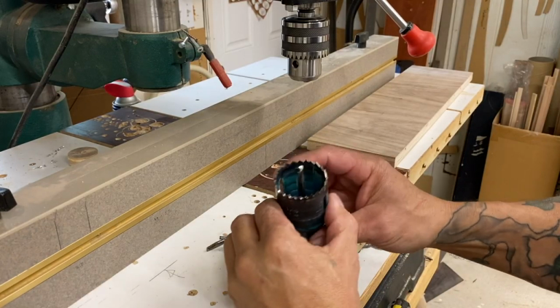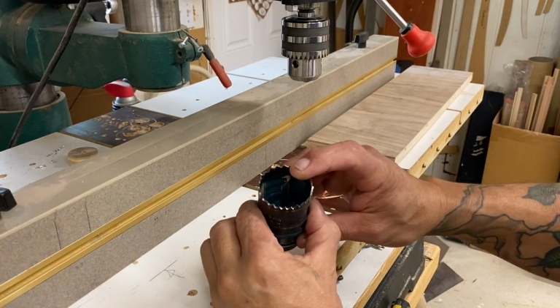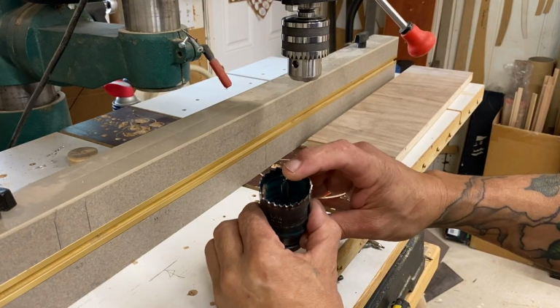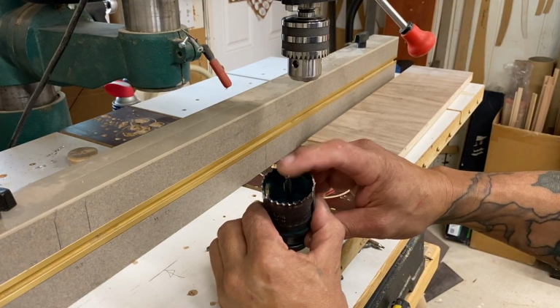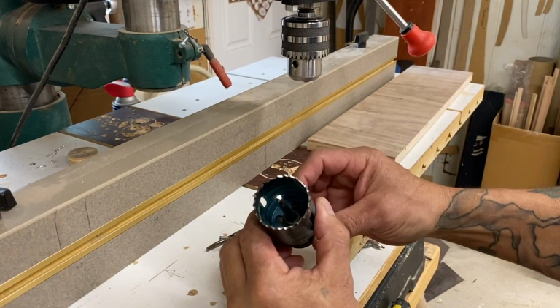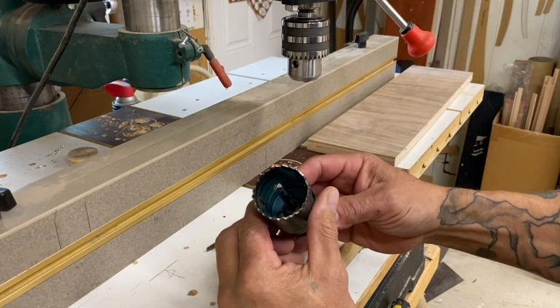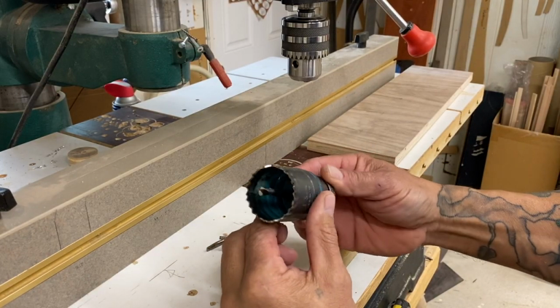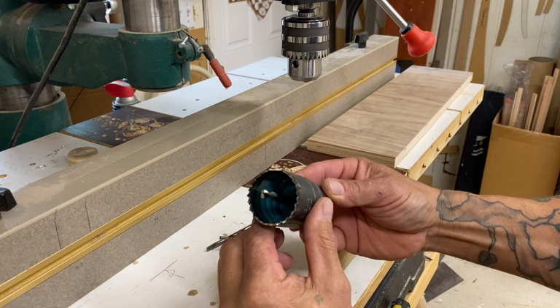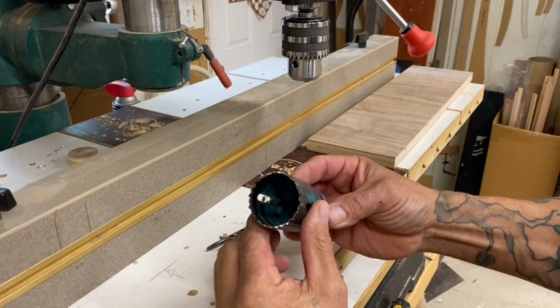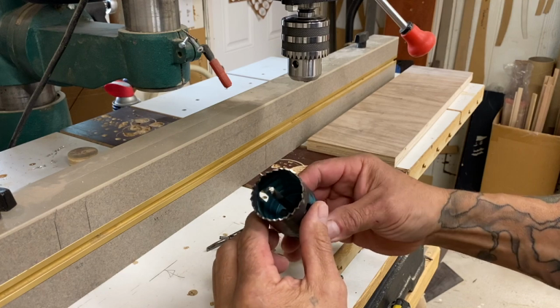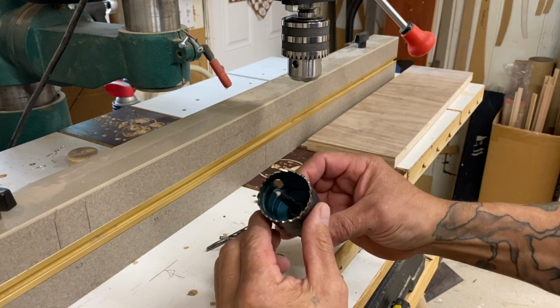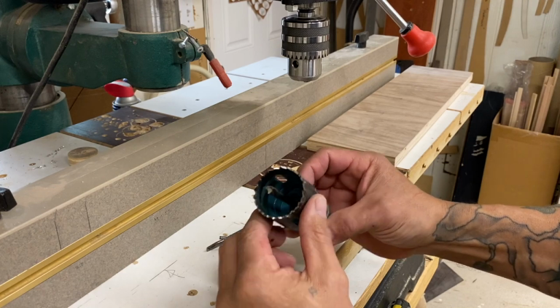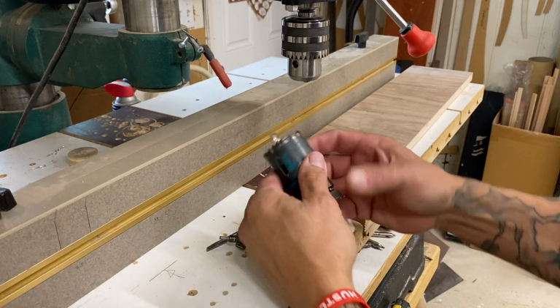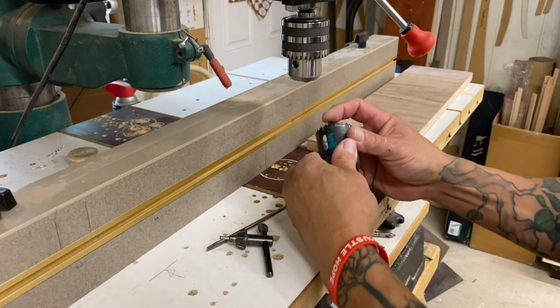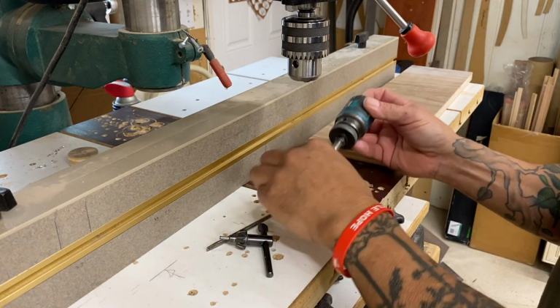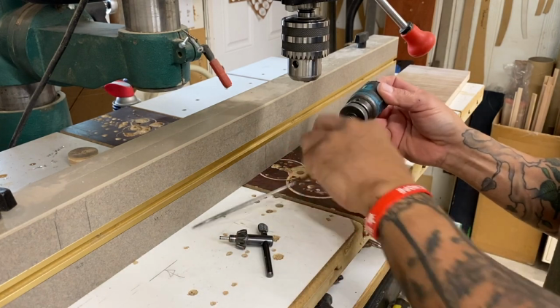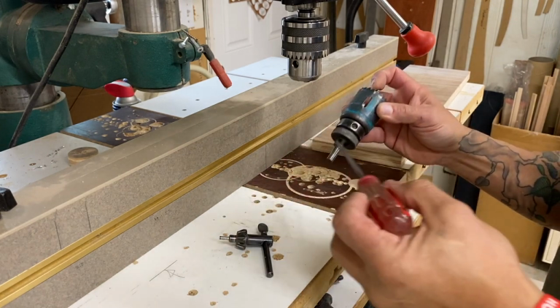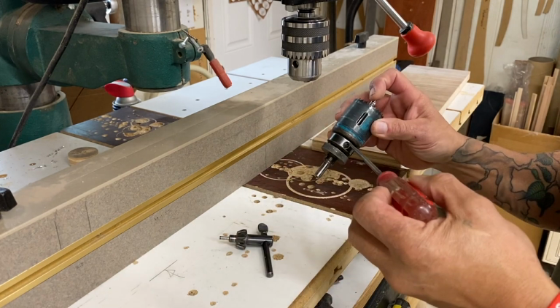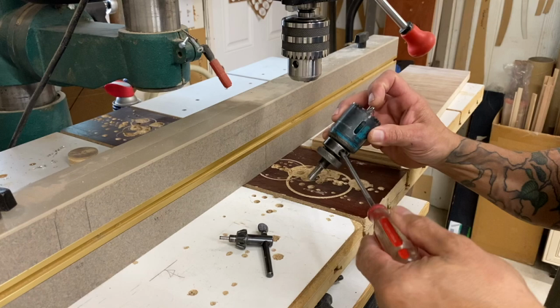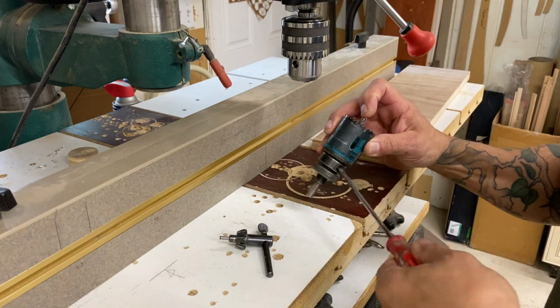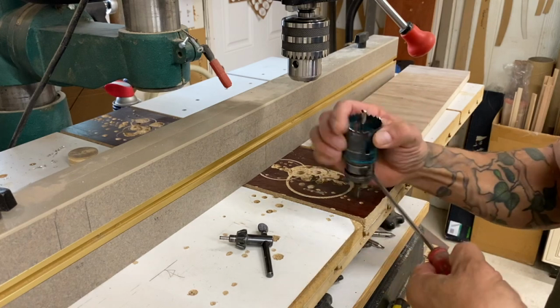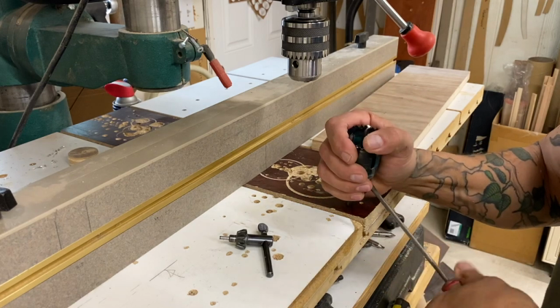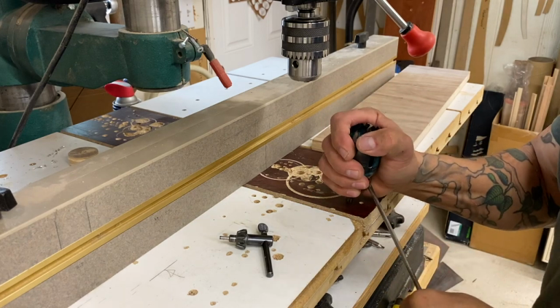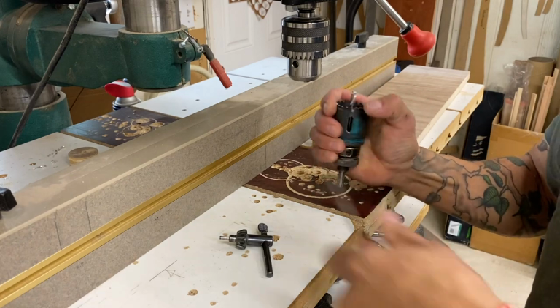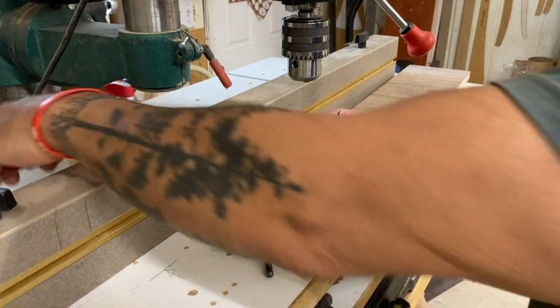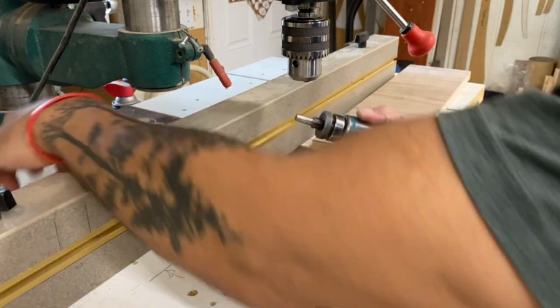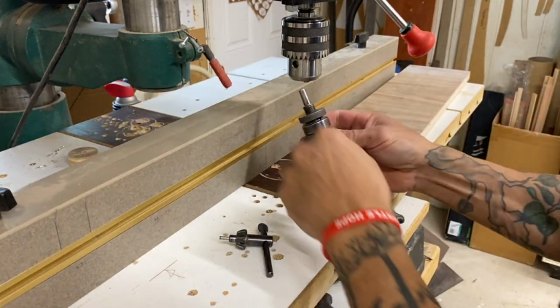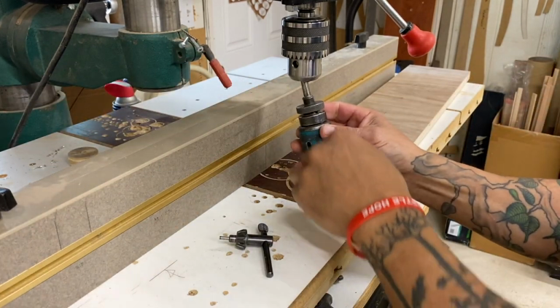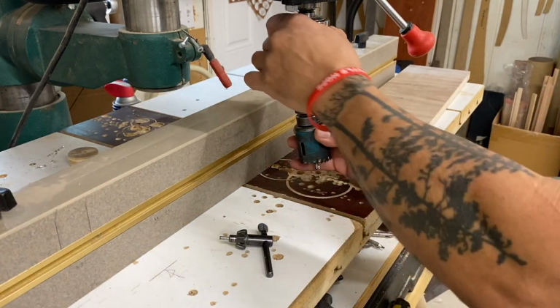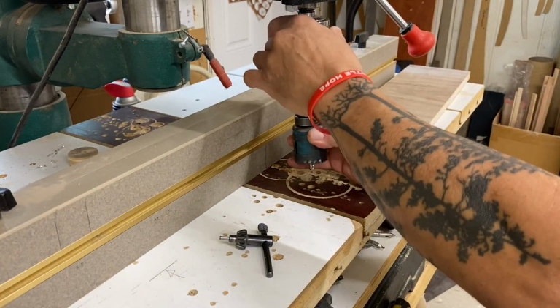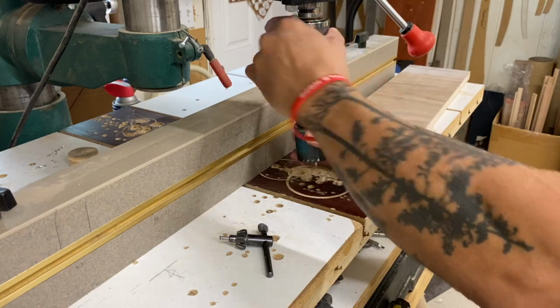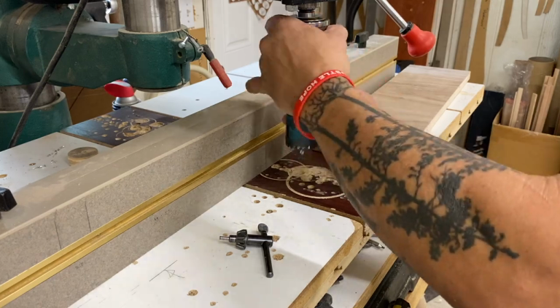That went pretty good — the tip of the drill bit looks decent. The cutters or the teeth are all sharpened and shiny. Let's tighten up this drill bit and stick this thing in the drill press and give it a go.